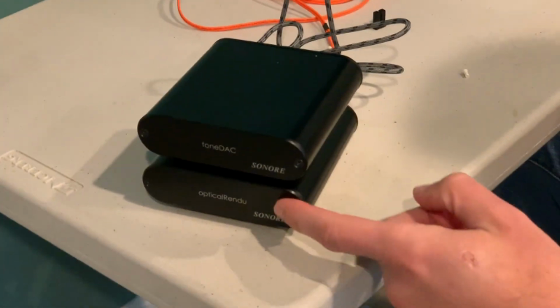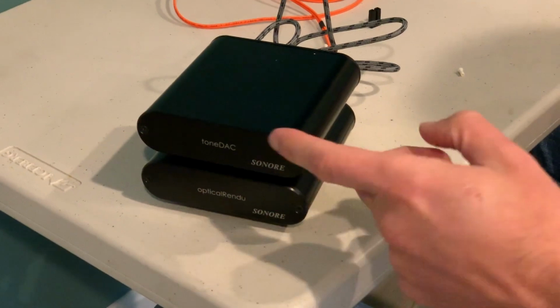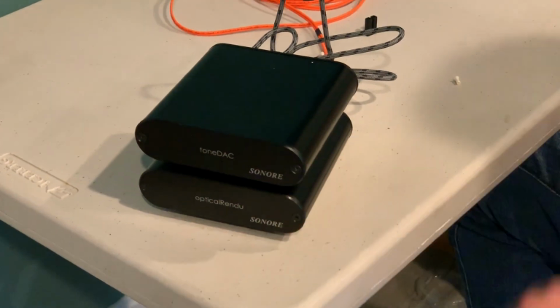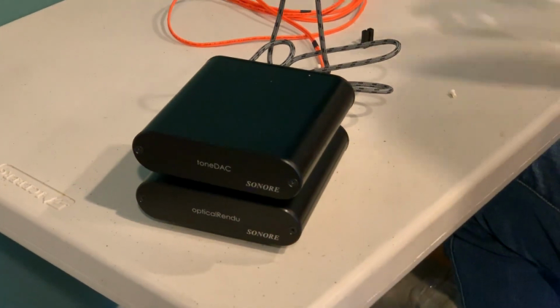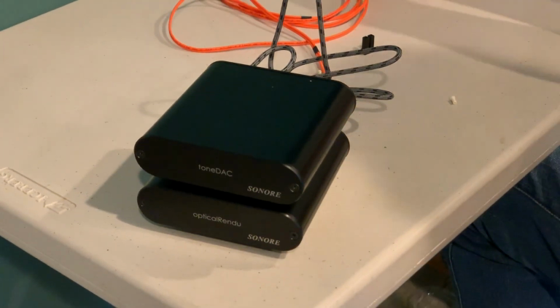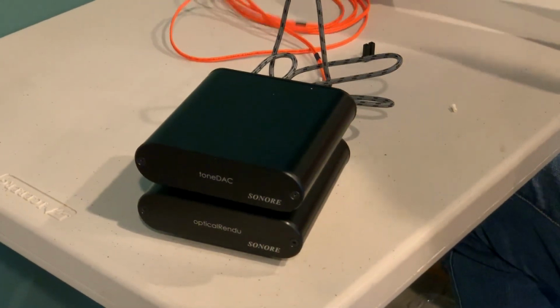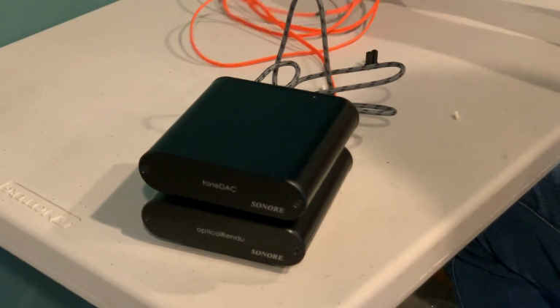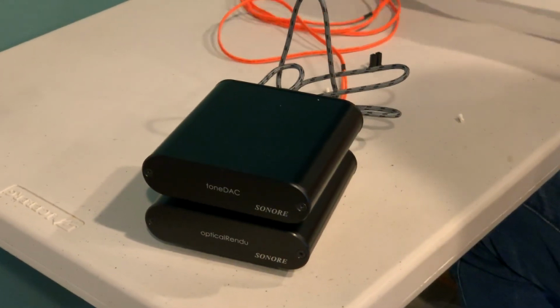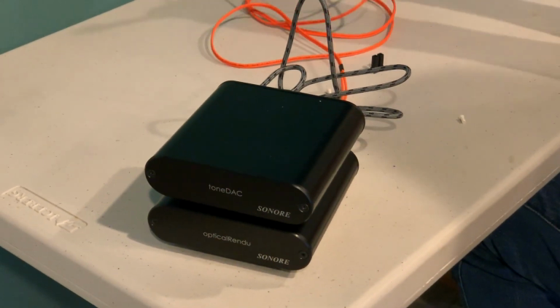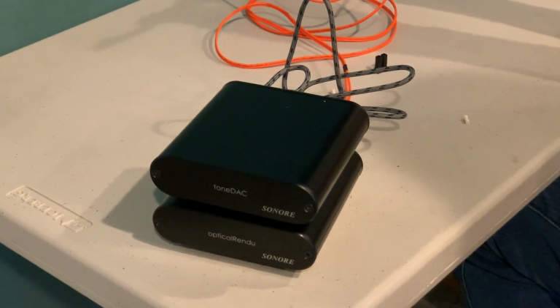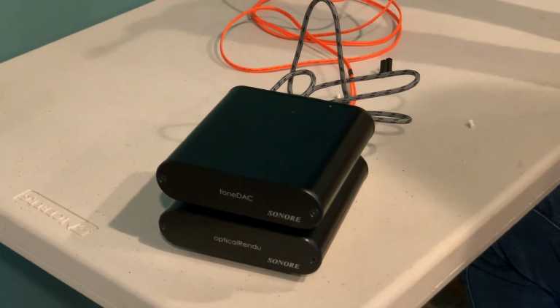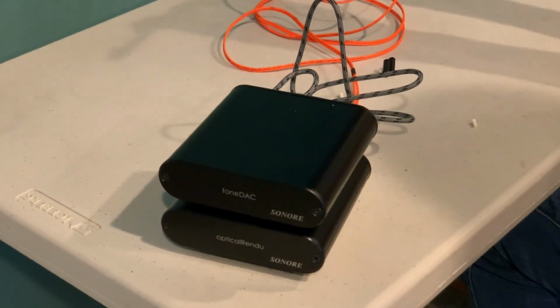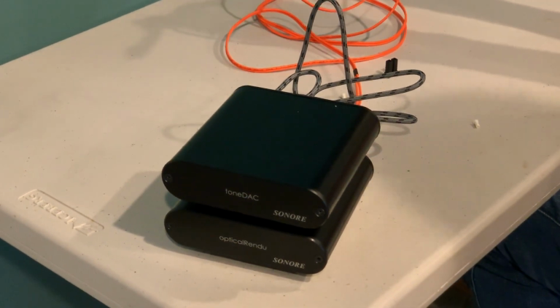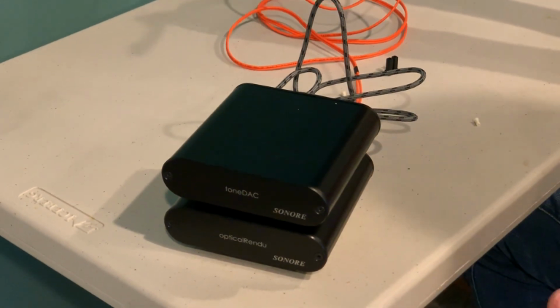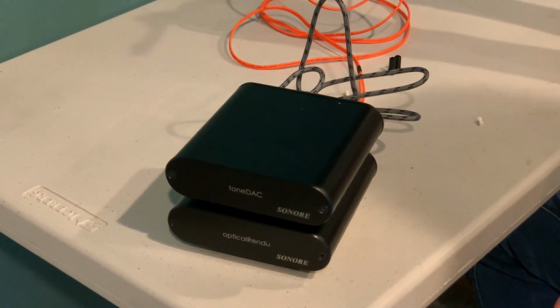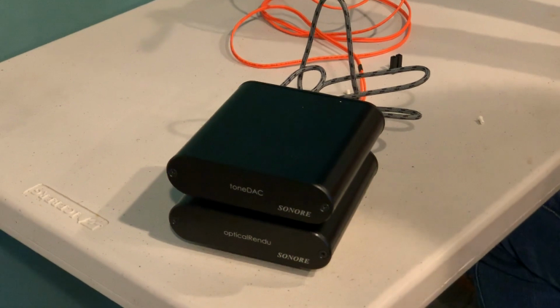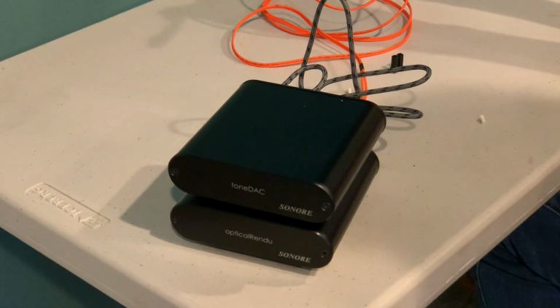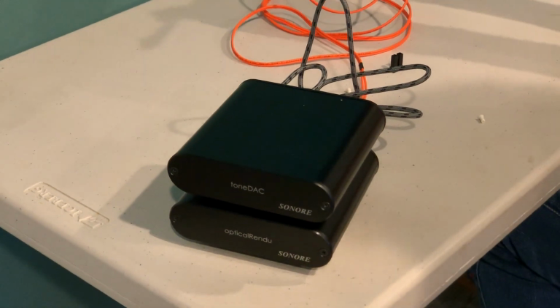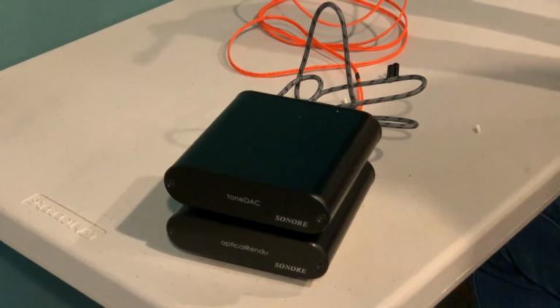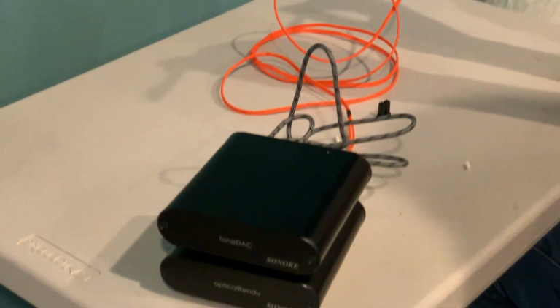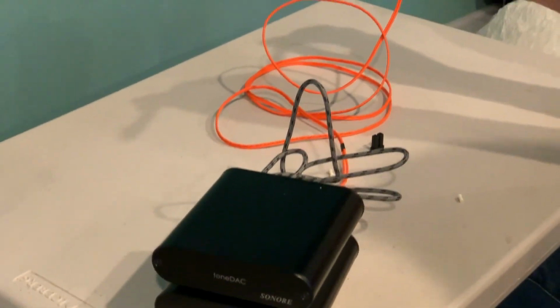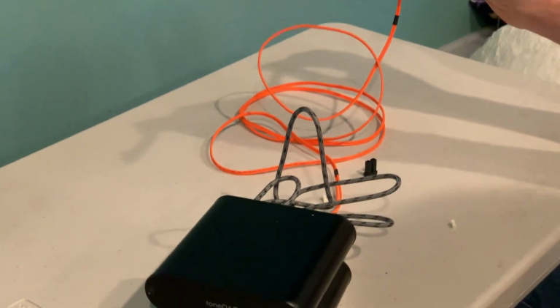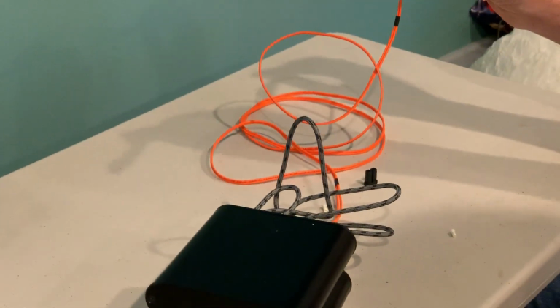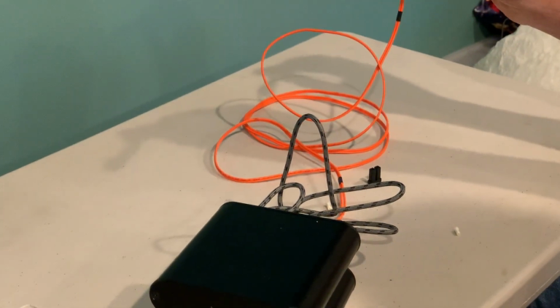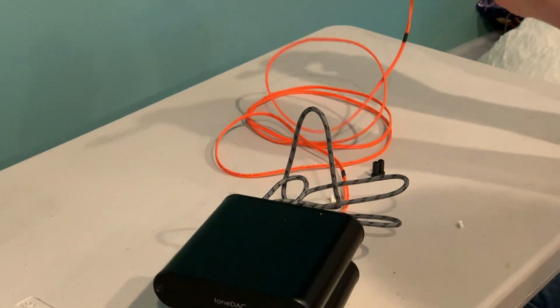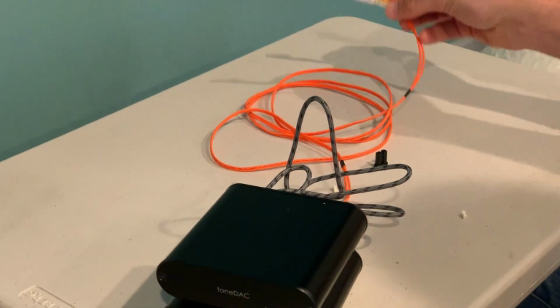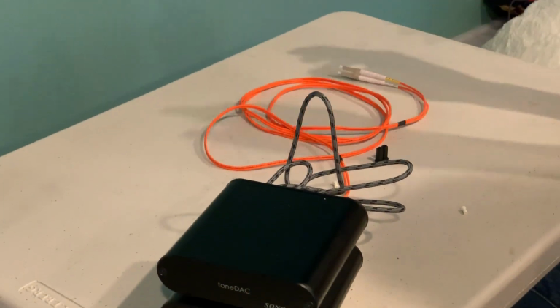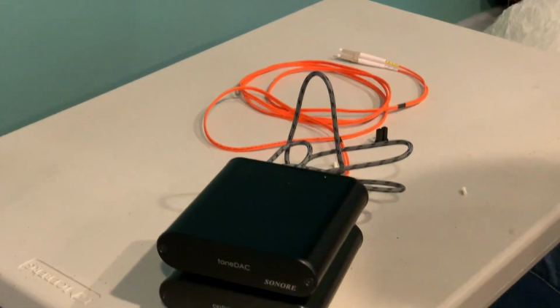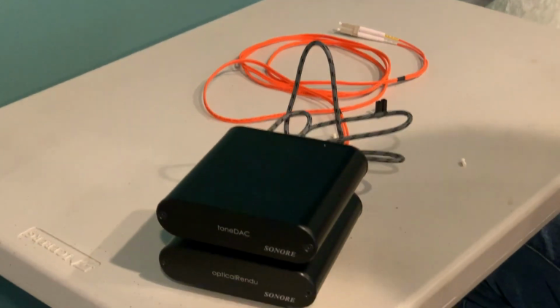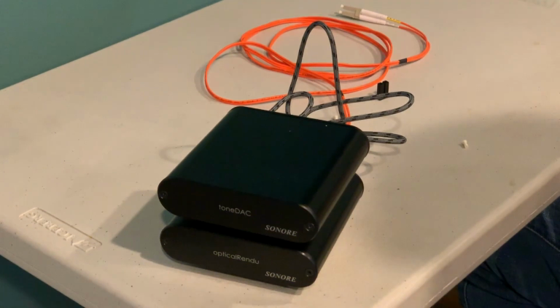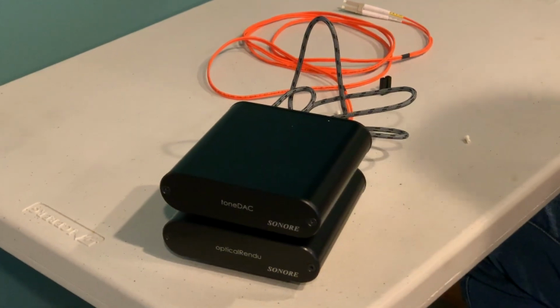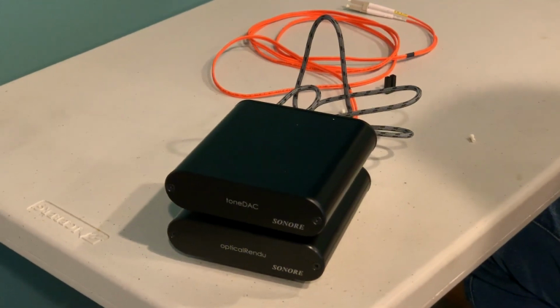You've got your player, you've got your DAC. Now you just need some kind of fiber optic networking on the other end. The obvious choice would be the Sonori optical module — I'll talk about that in the next video.